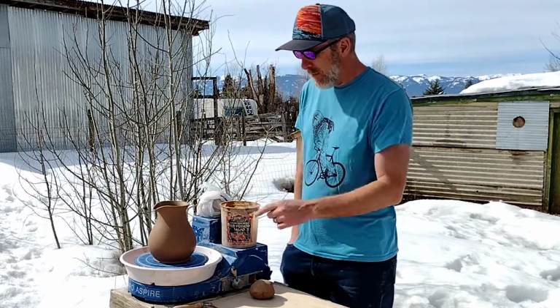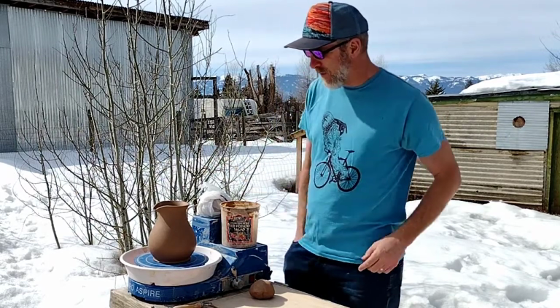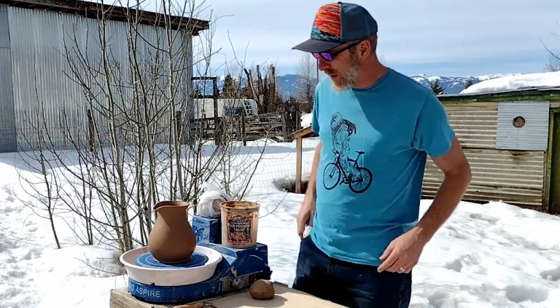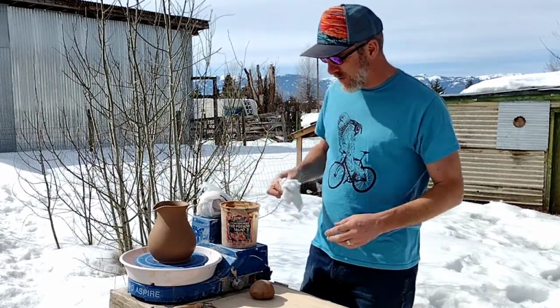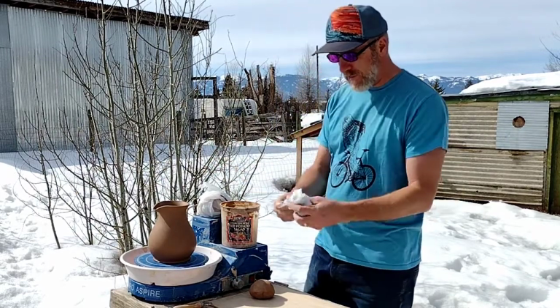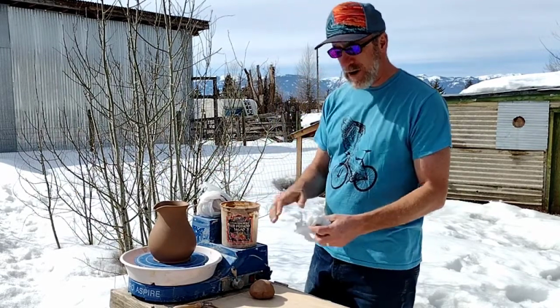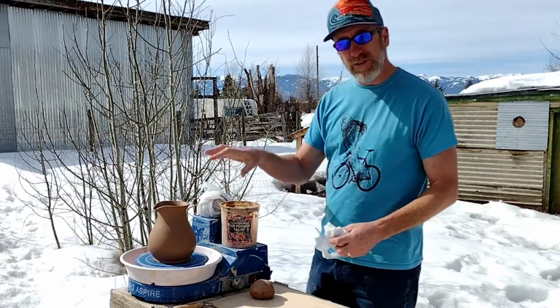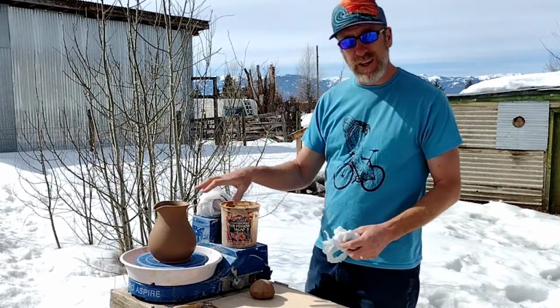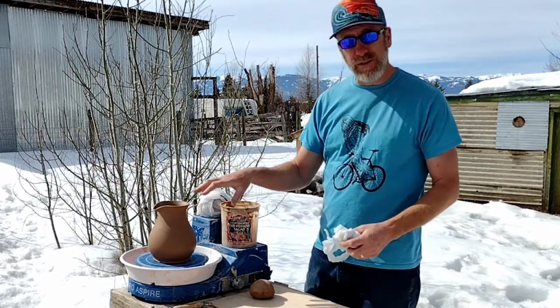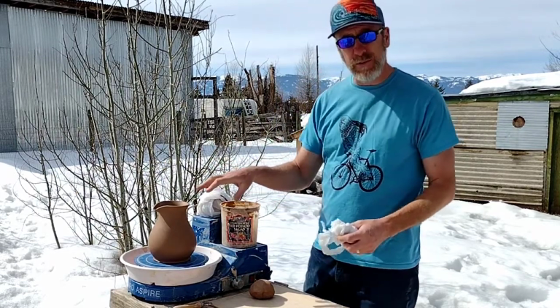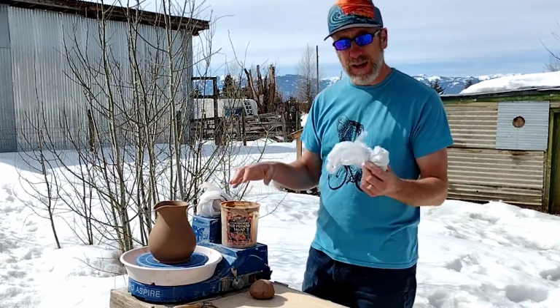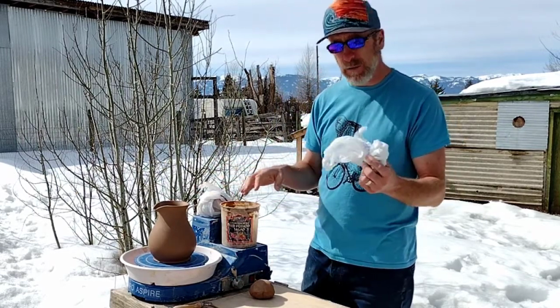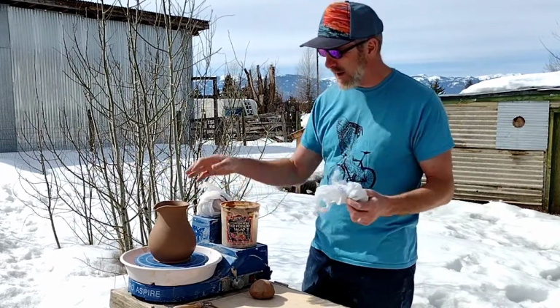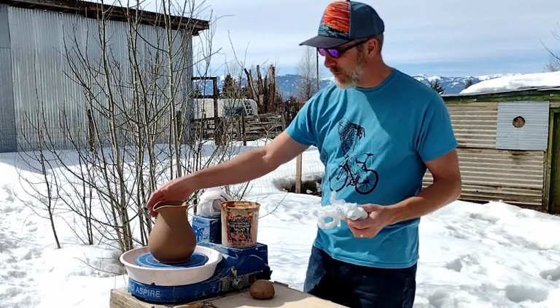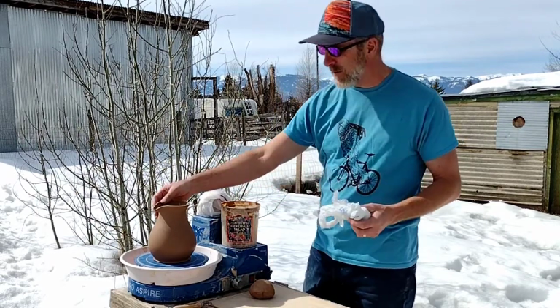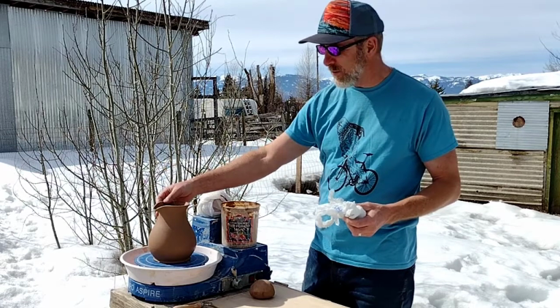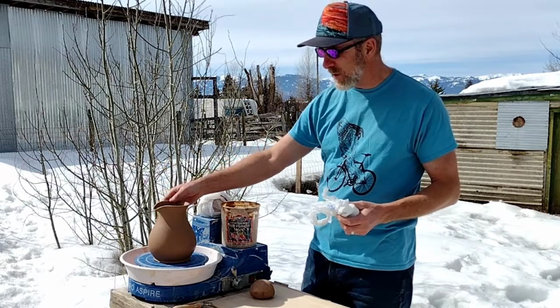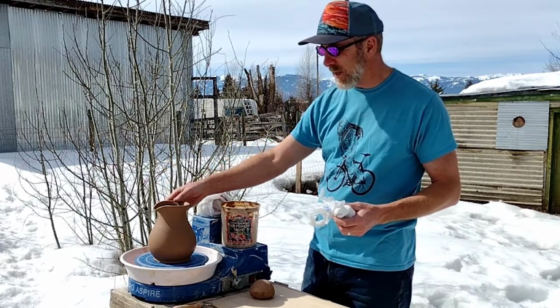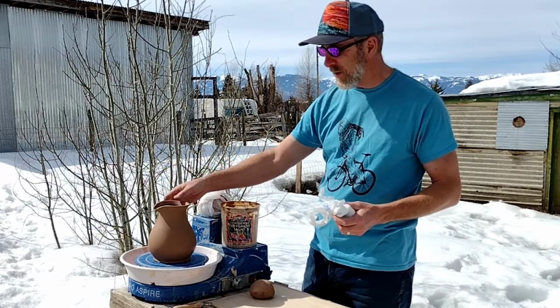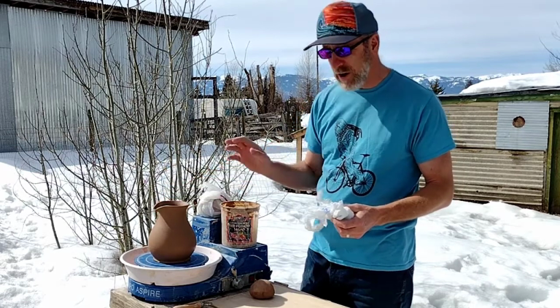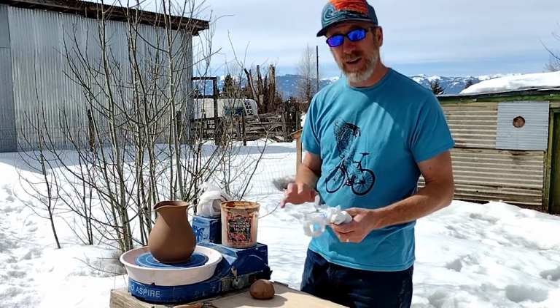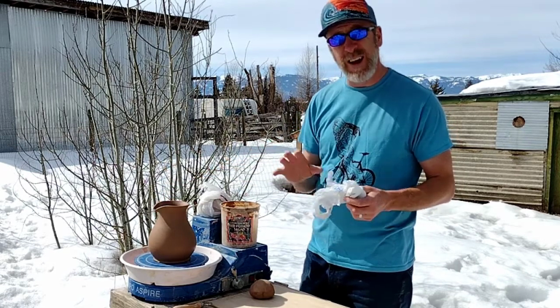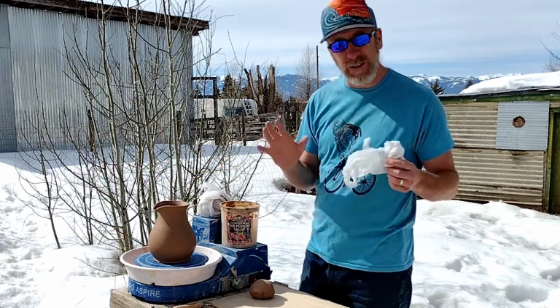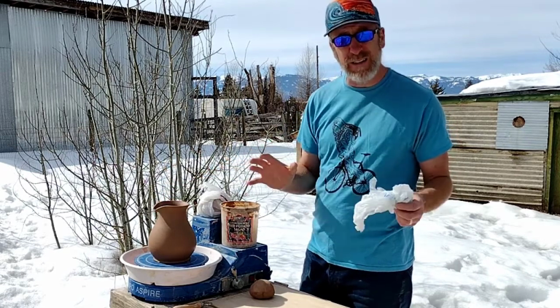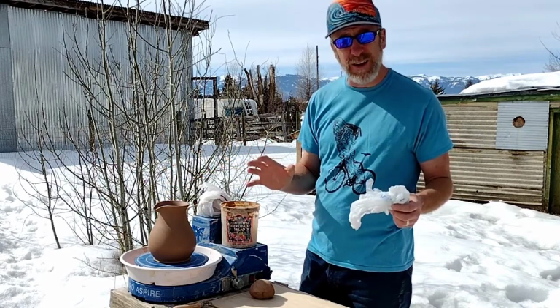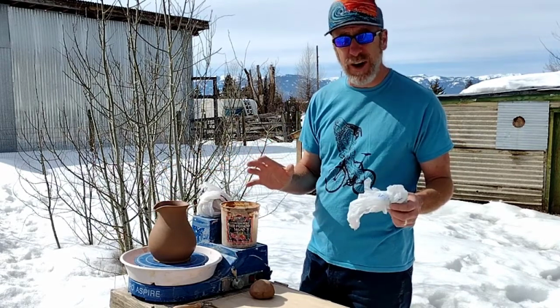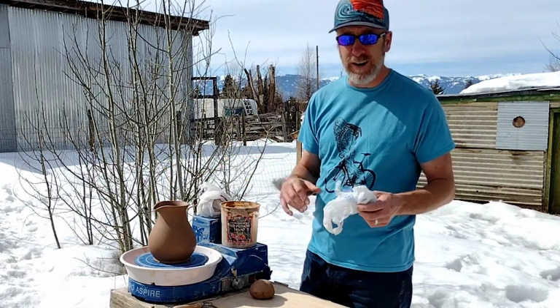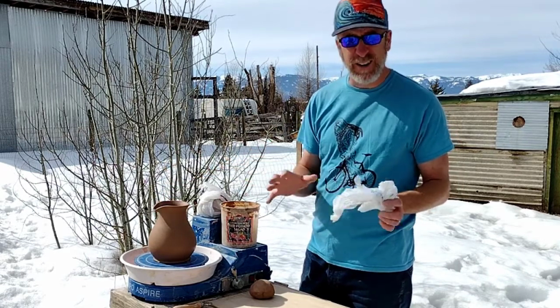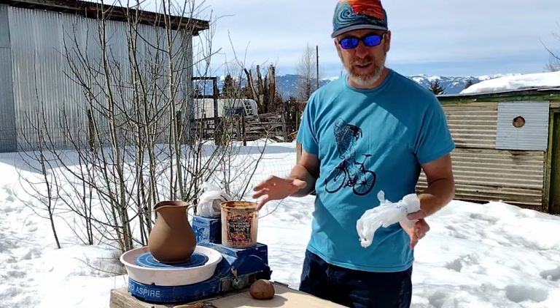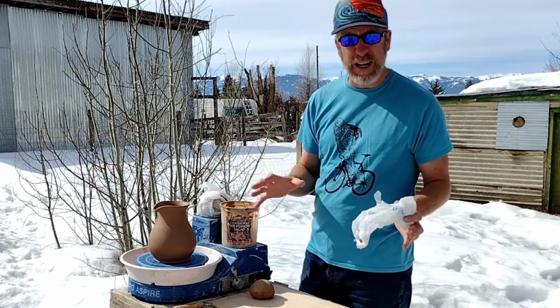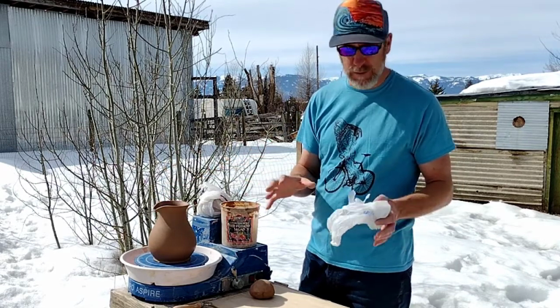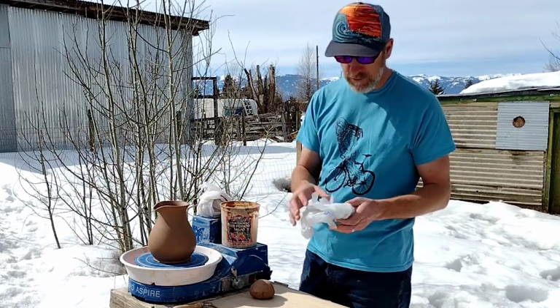Before I get too far, I'm just going to cover this back up with plastic because it's at a really nice leather hard right now, and if it gets any drier I'm going to have problems.